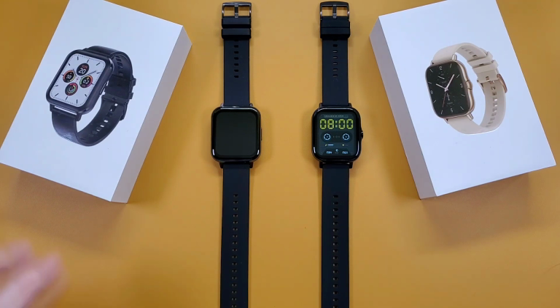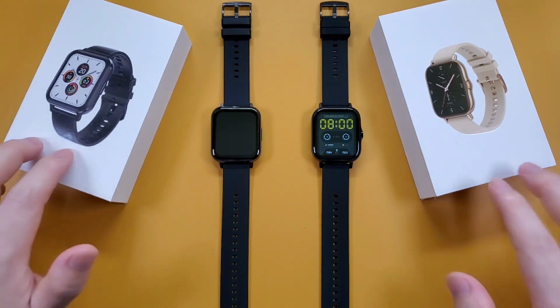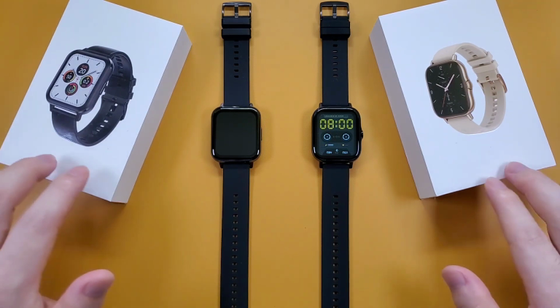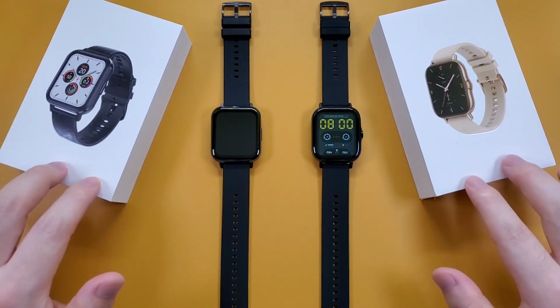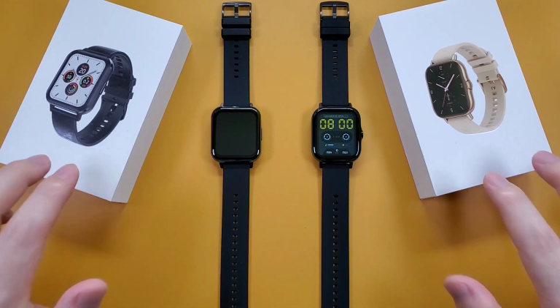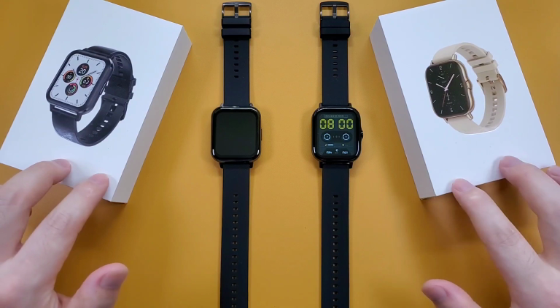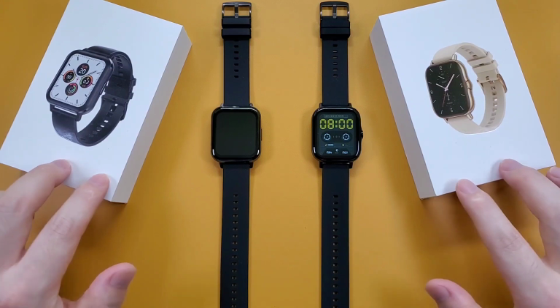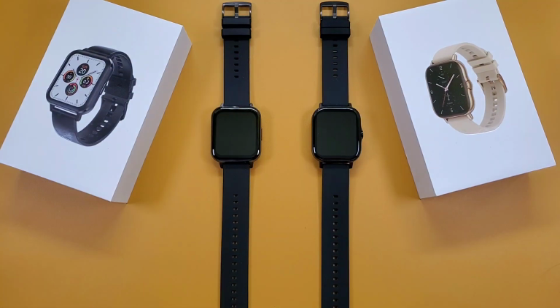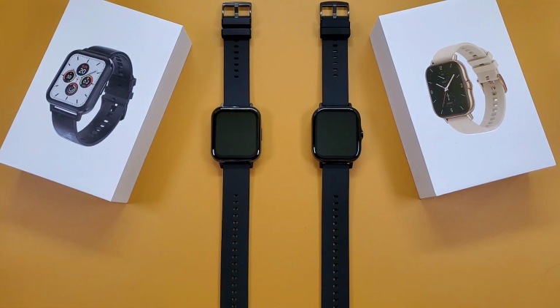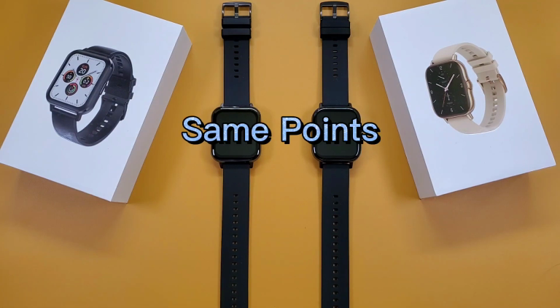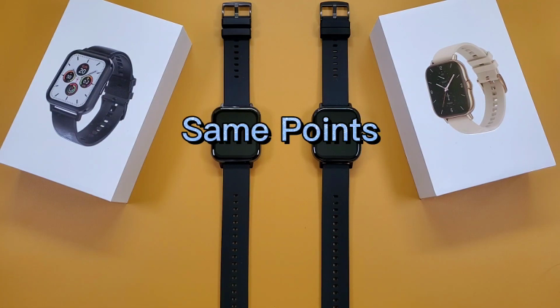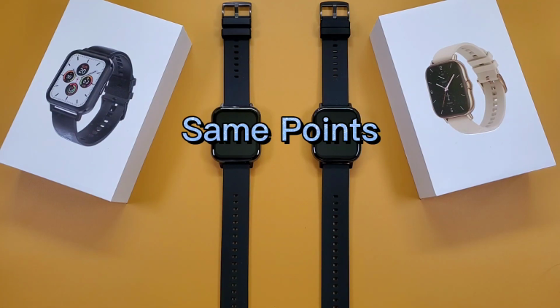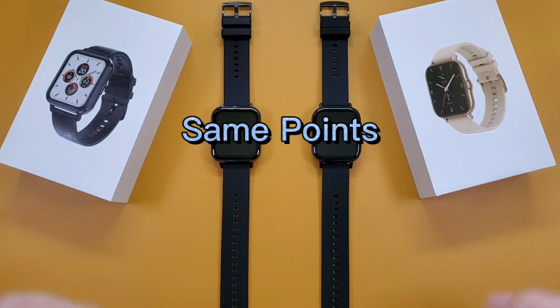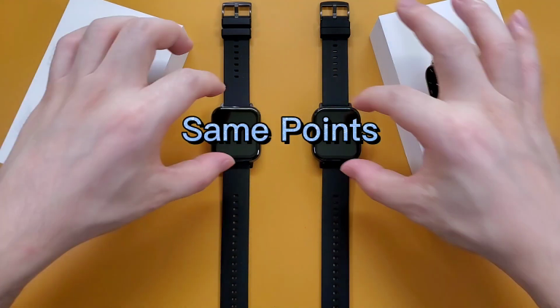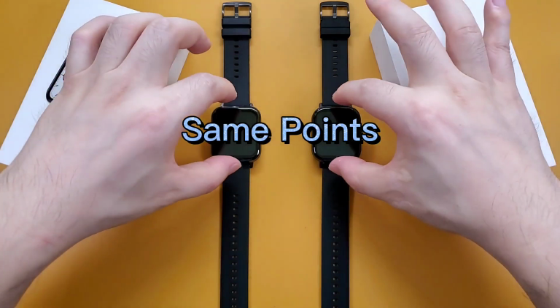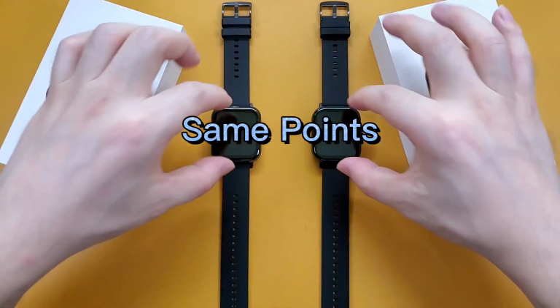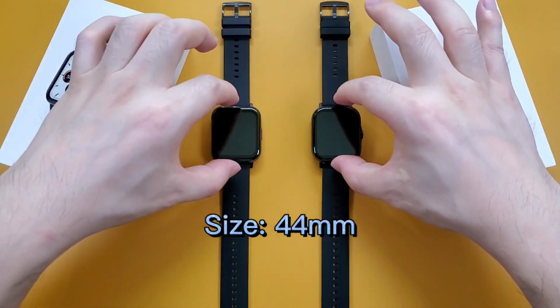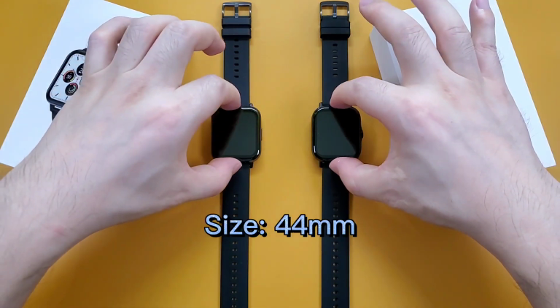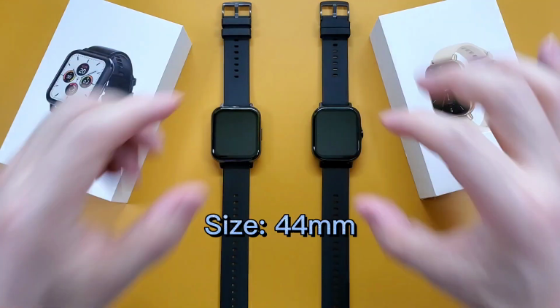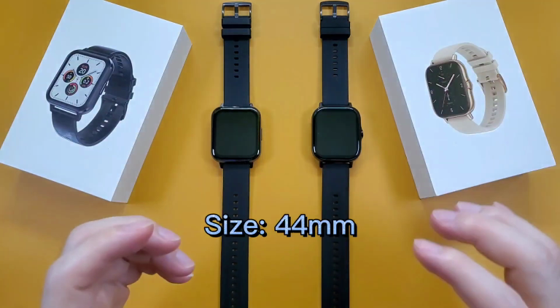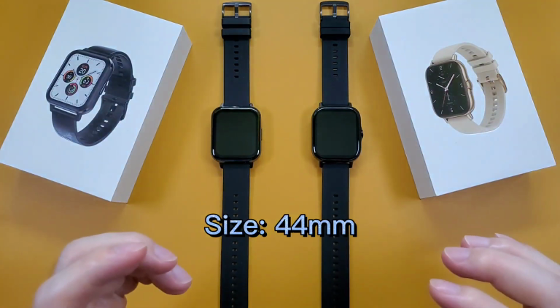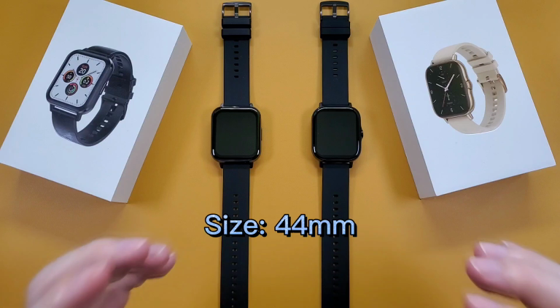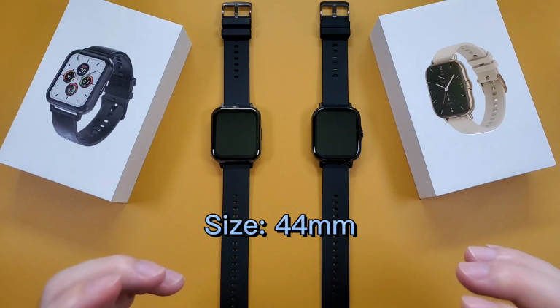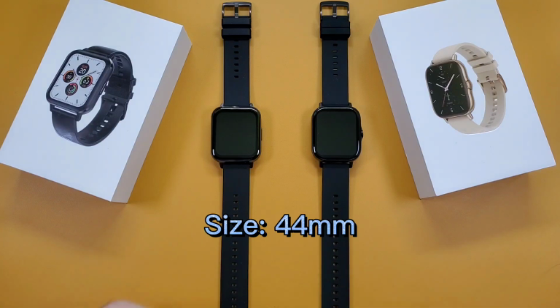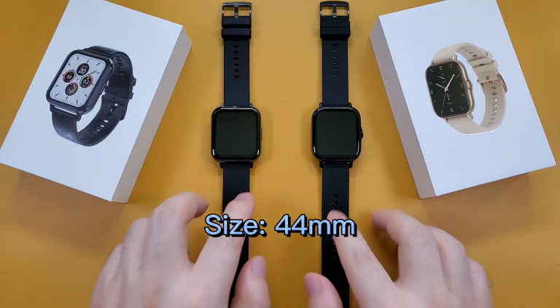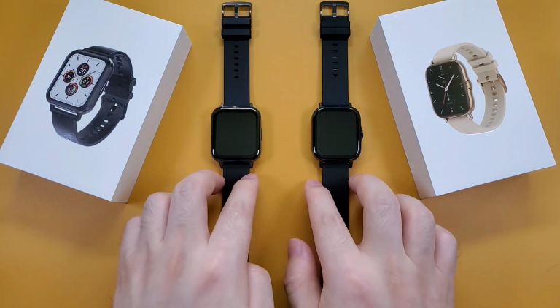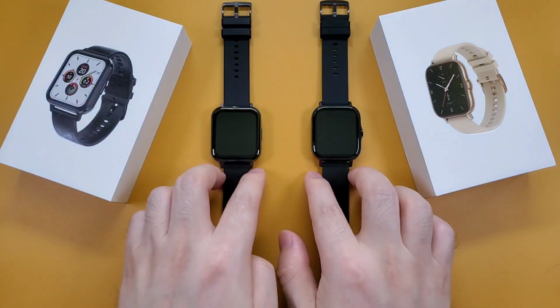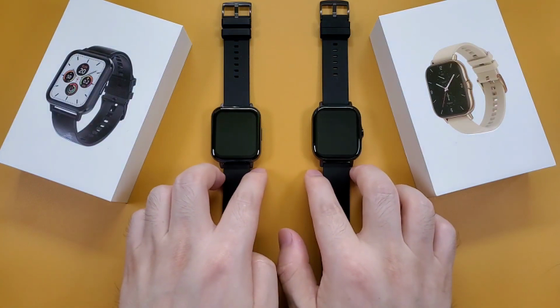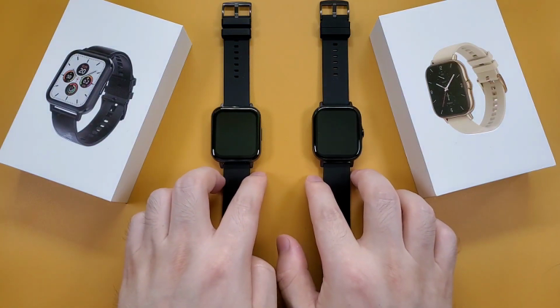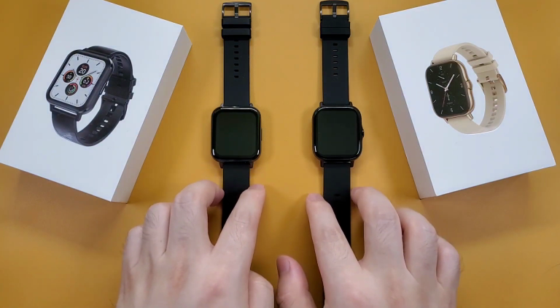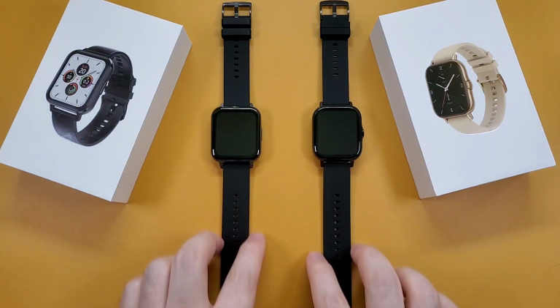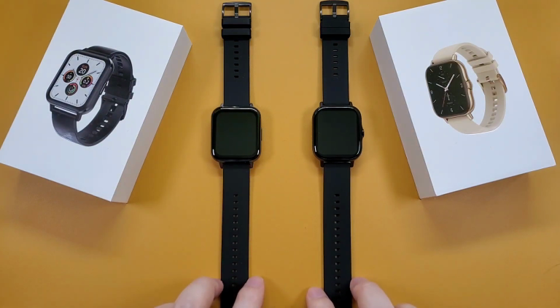Firstly, we can see the box. And then let's check the same points. Both watches are 44mm in size, and both straps are also the same.